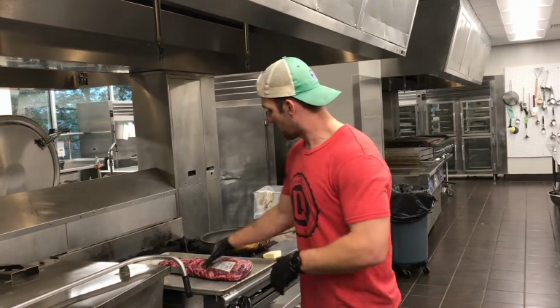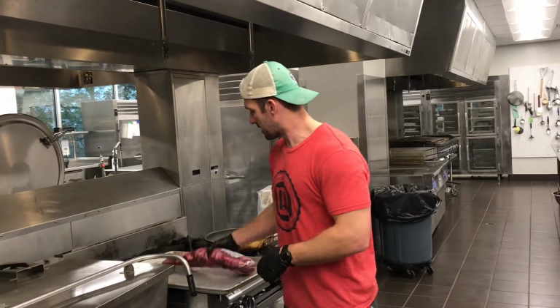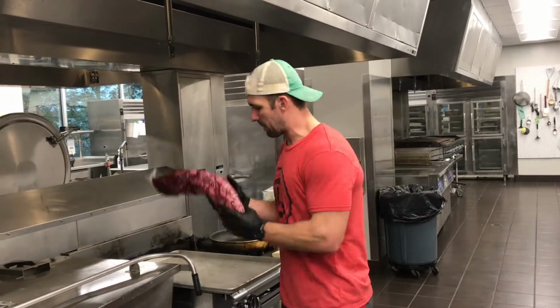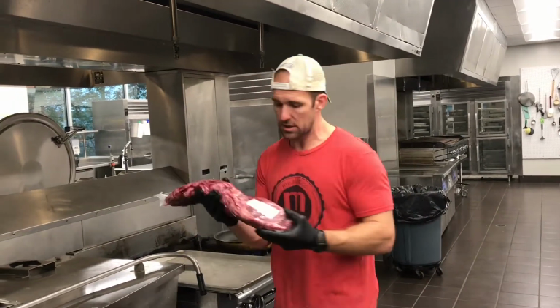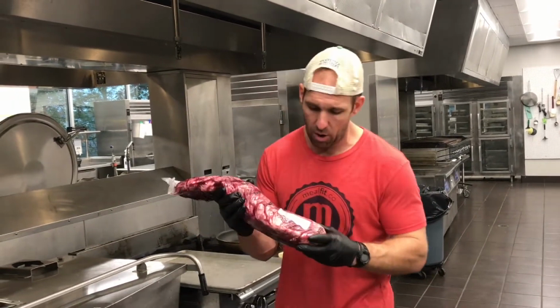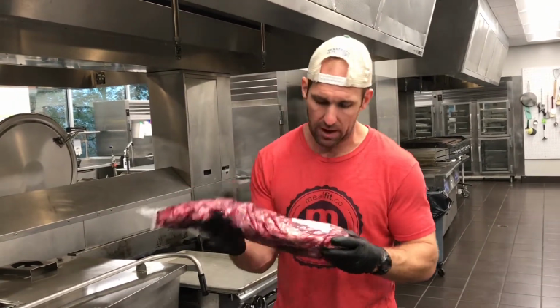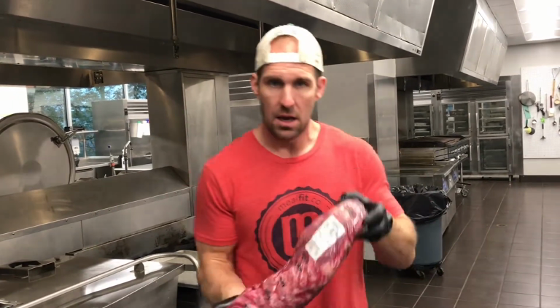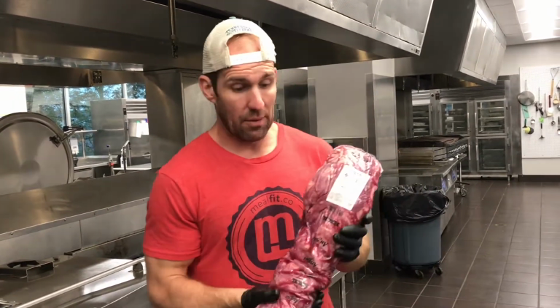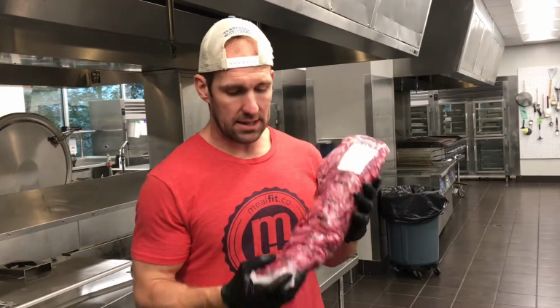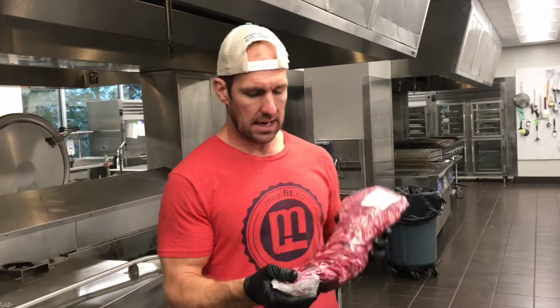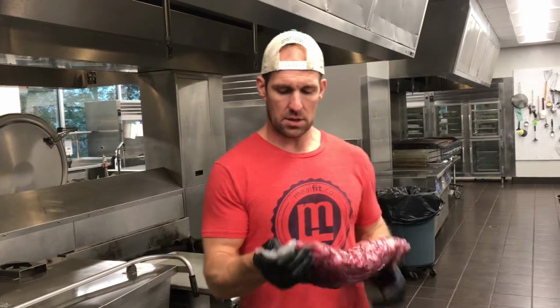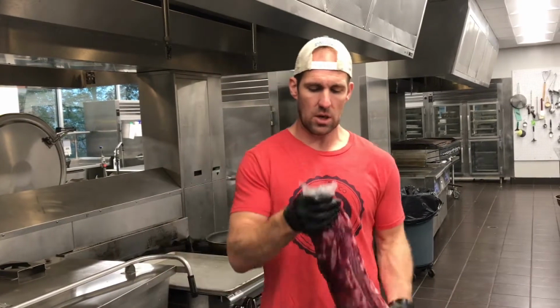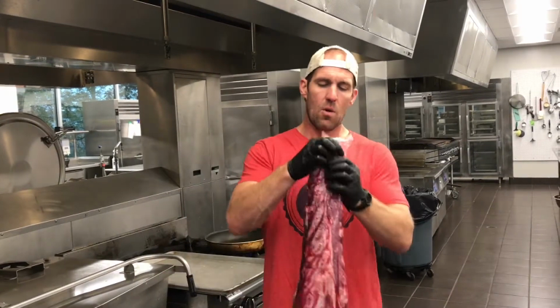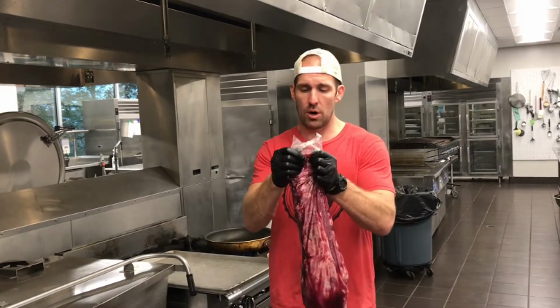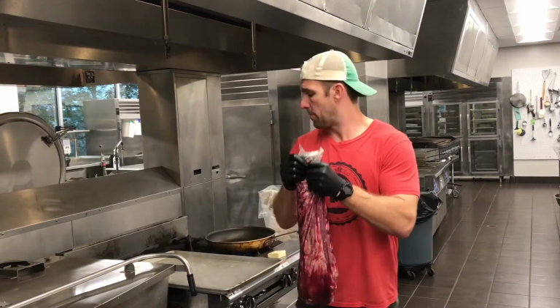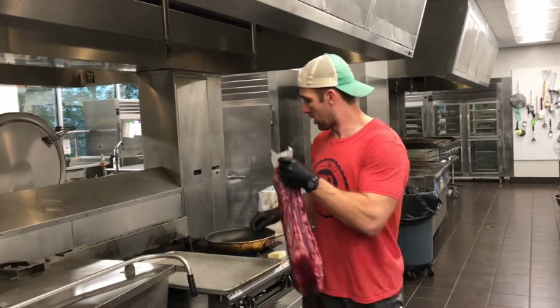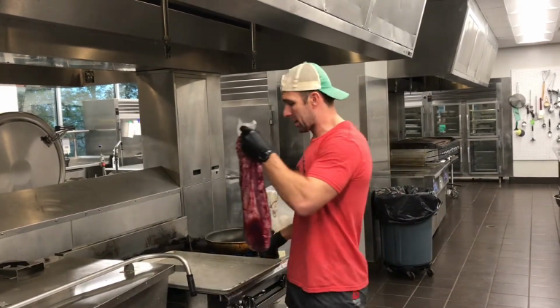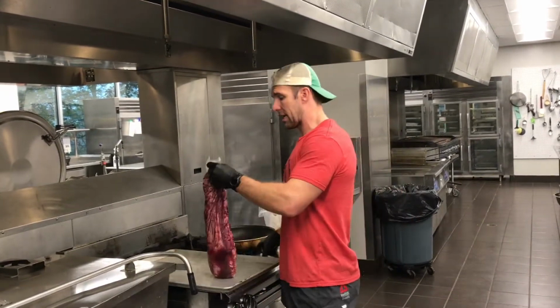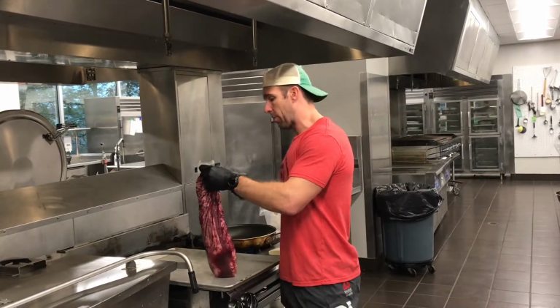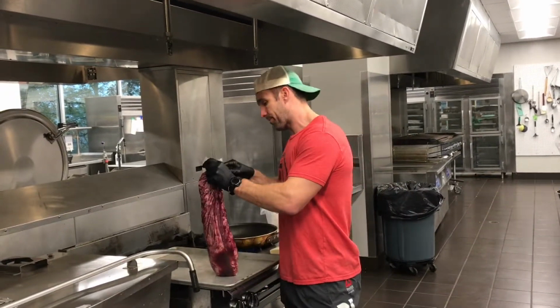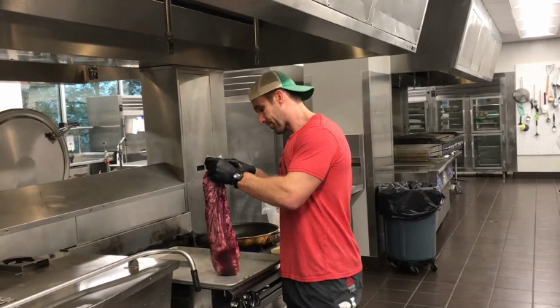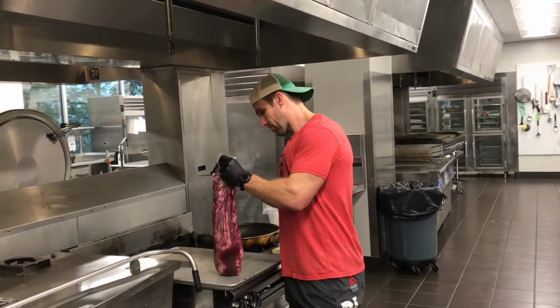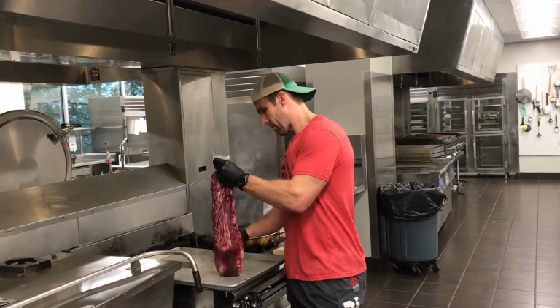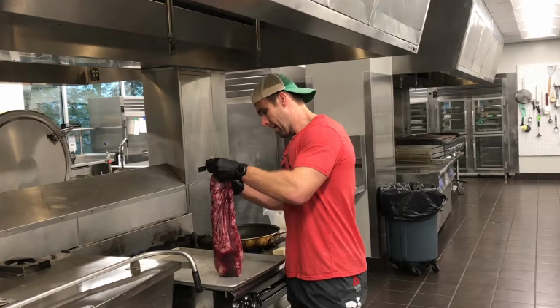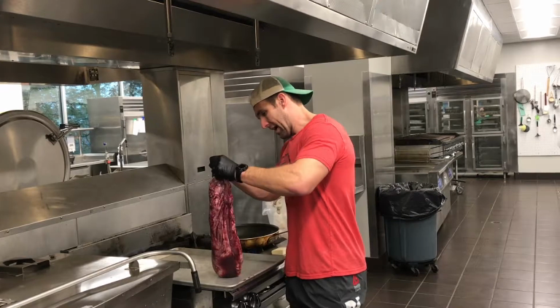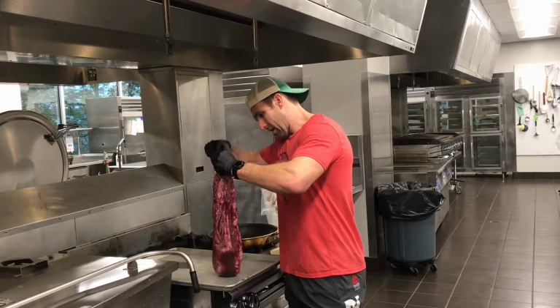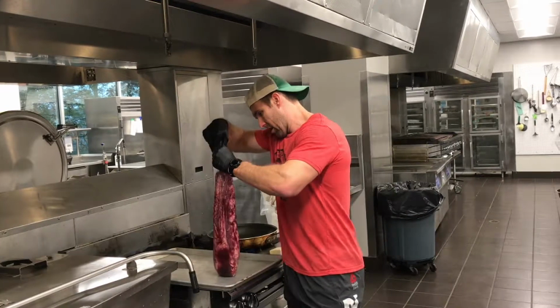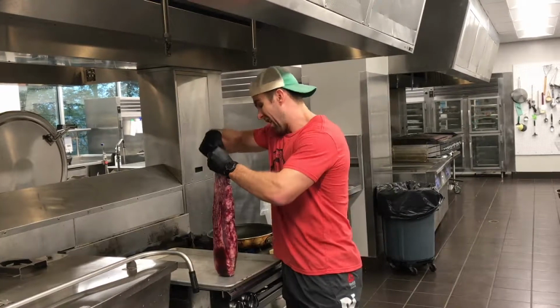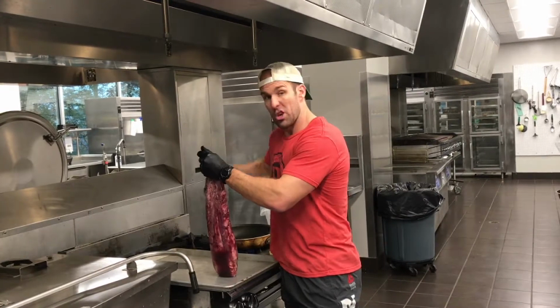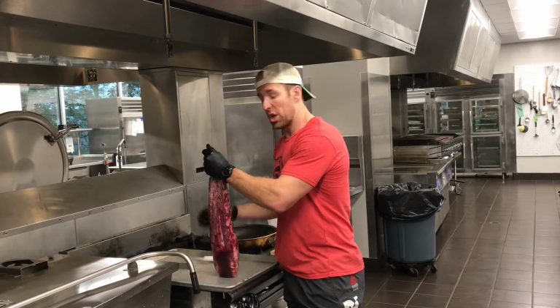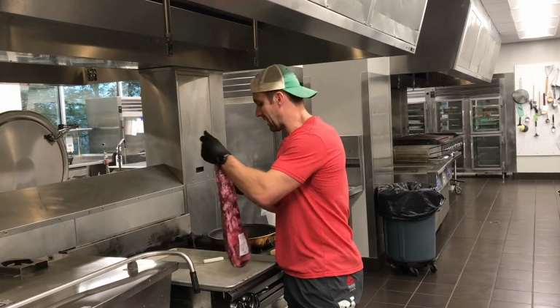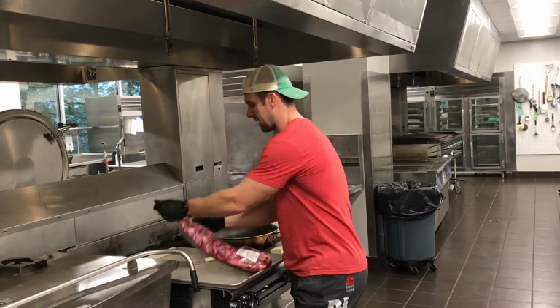This is simply just a whole filet and we got this at Sam's. What we're going to do is cut this thing open and we're not going to trim it or do anything like that.